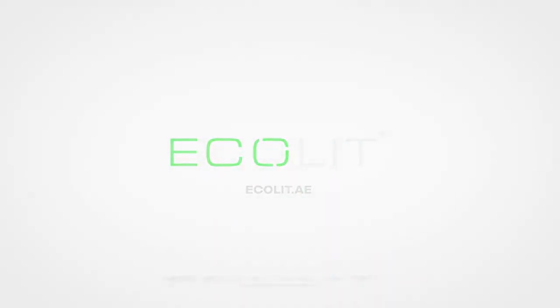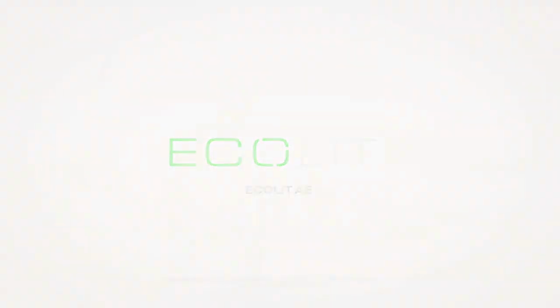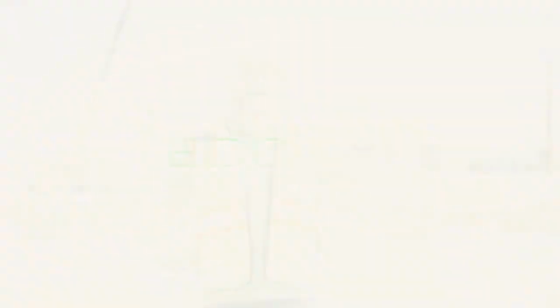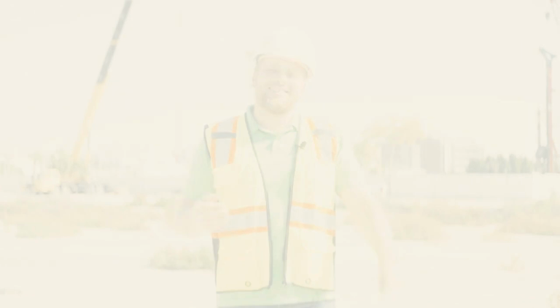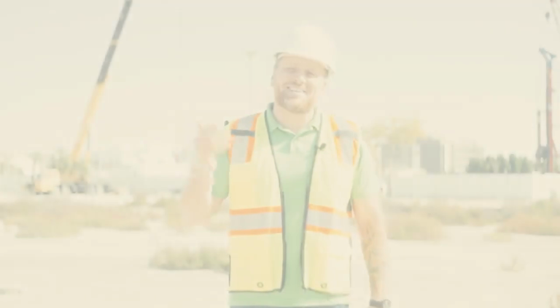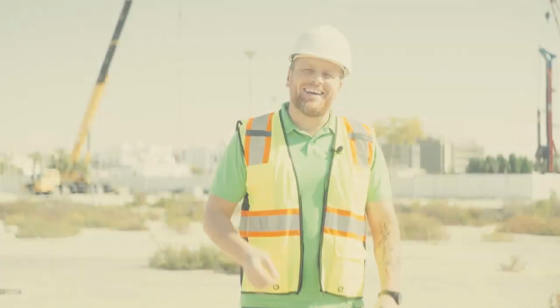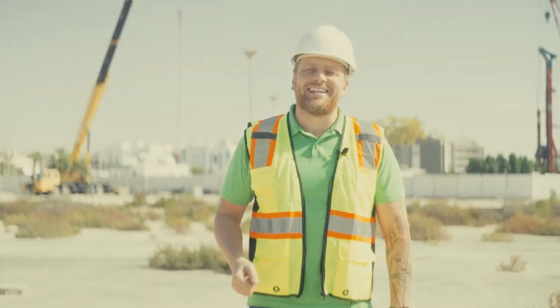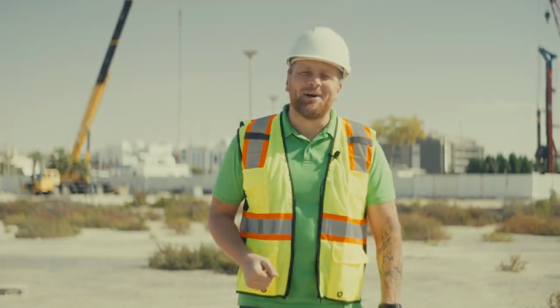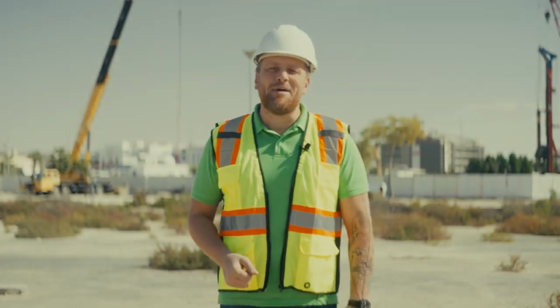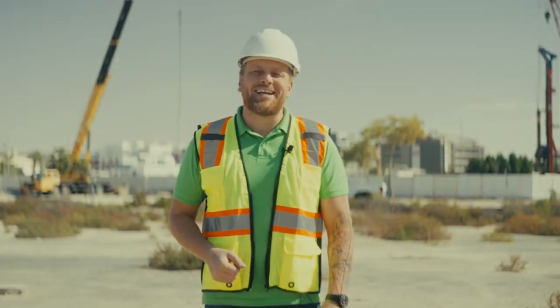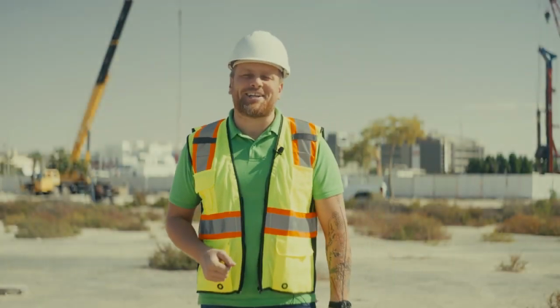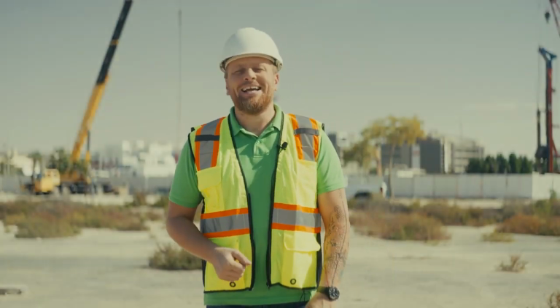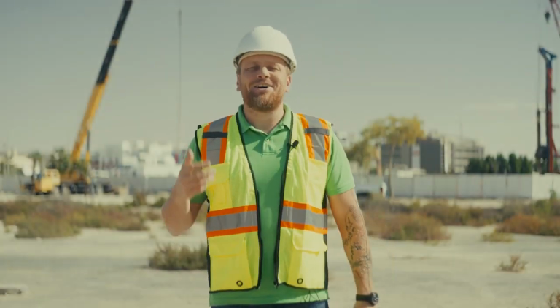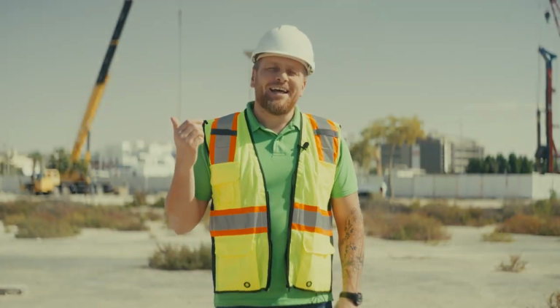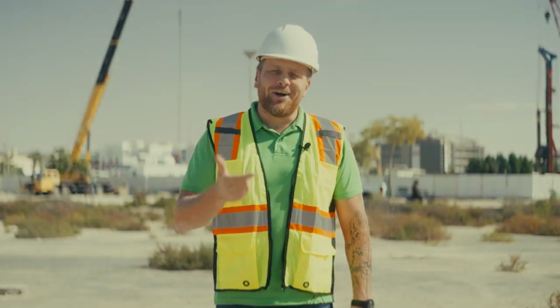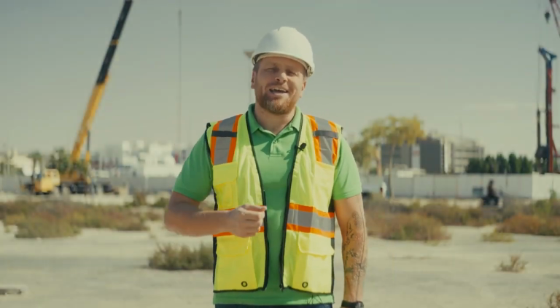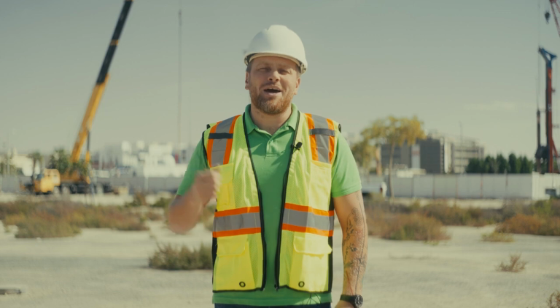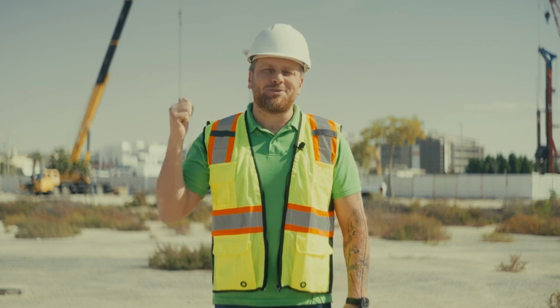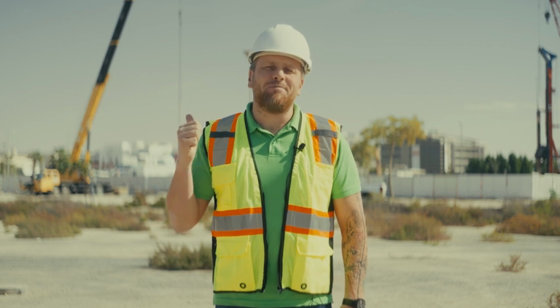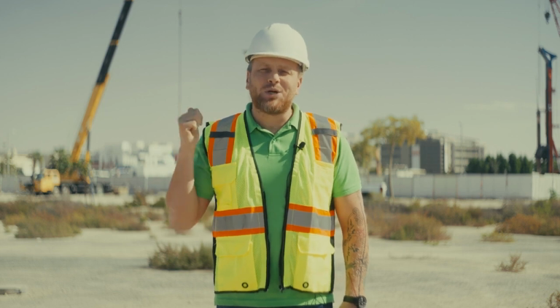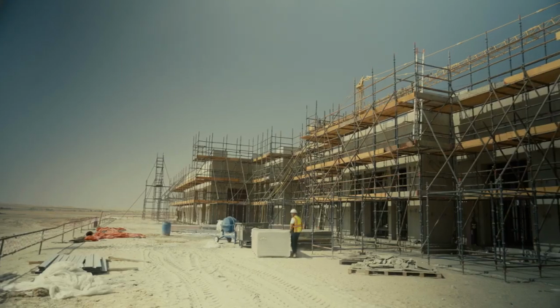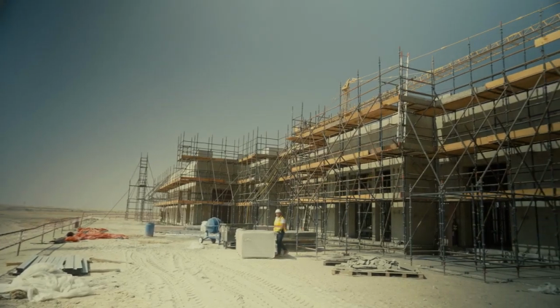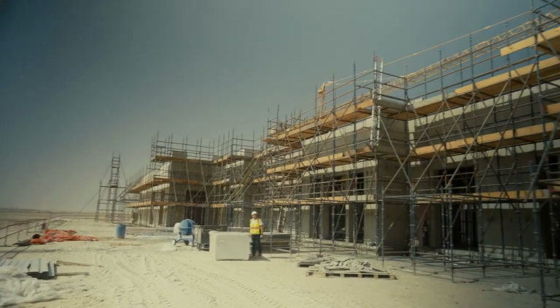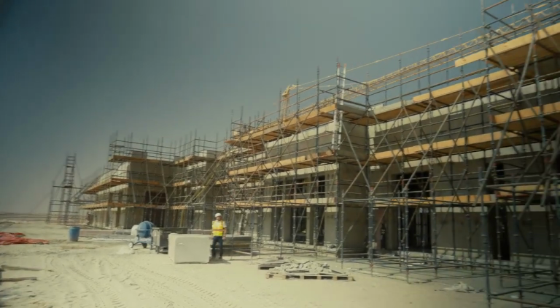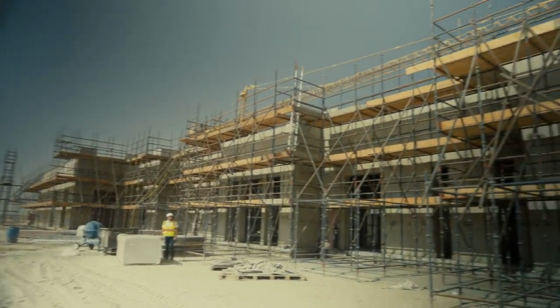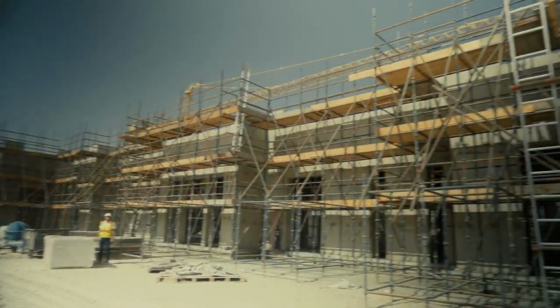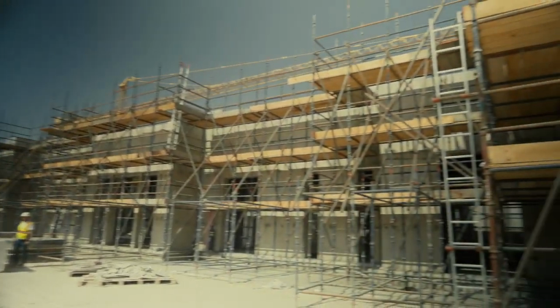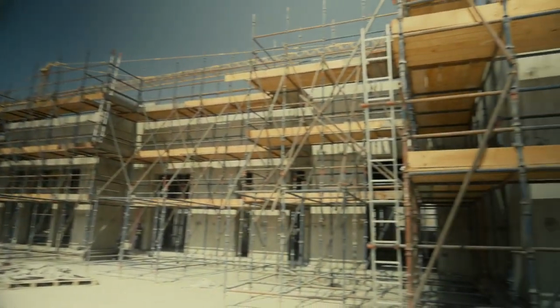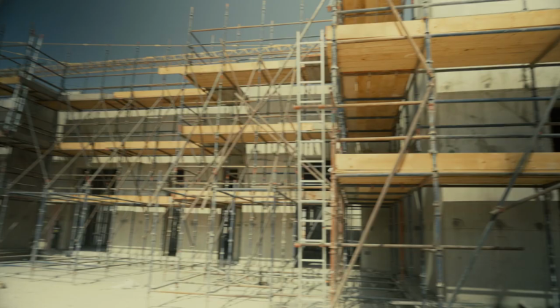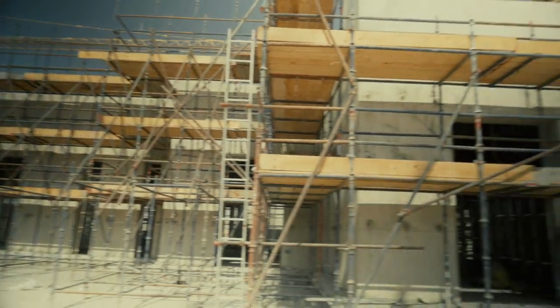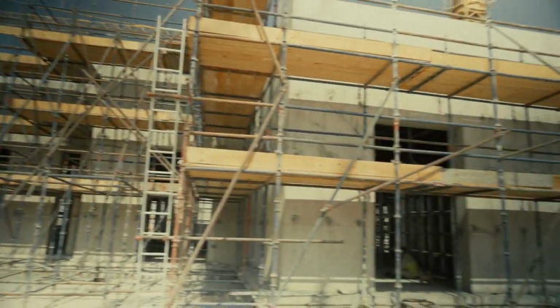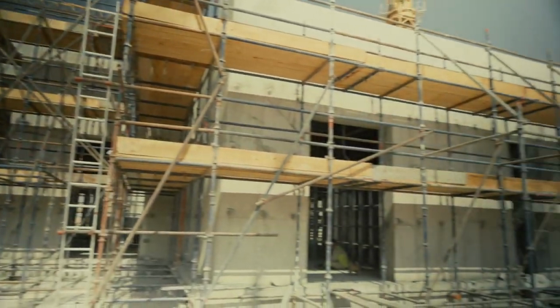Hi guys, Denis here, ECOLEED team, Building Contracting. Here we have in Abu Dhabi the hugest project ever in the history of United Arab Emirates, and we are participating.